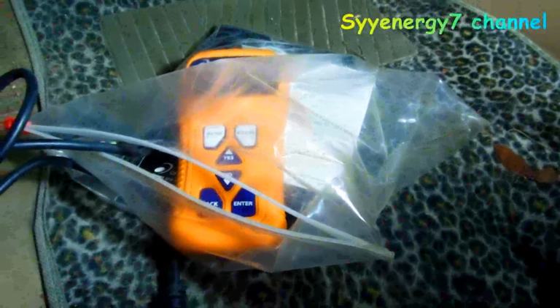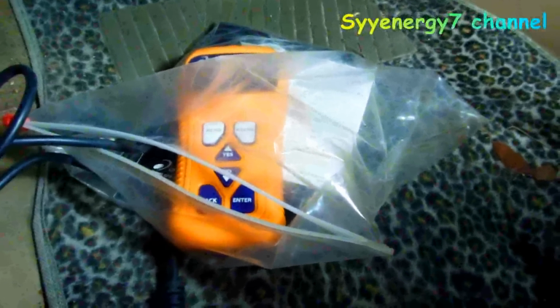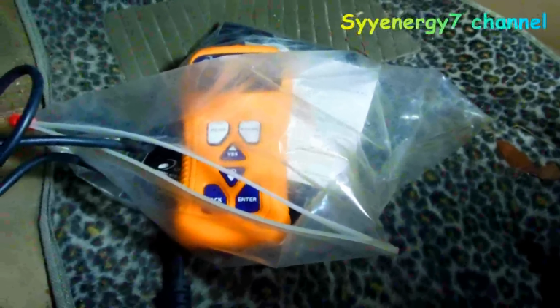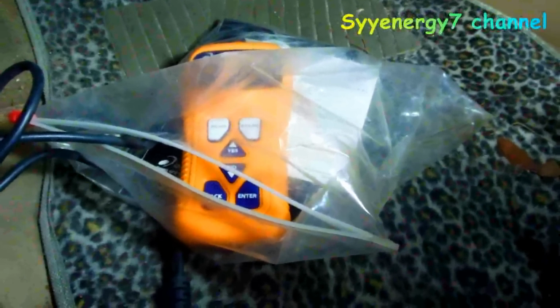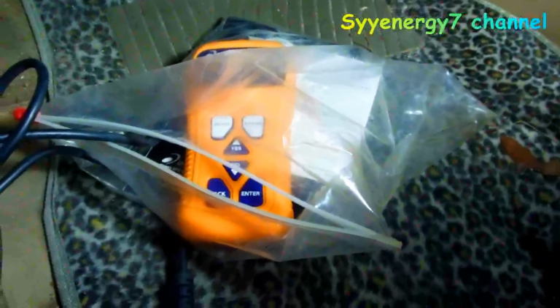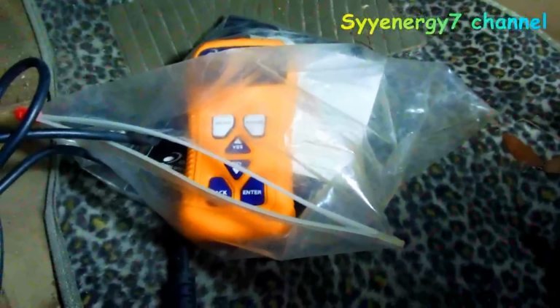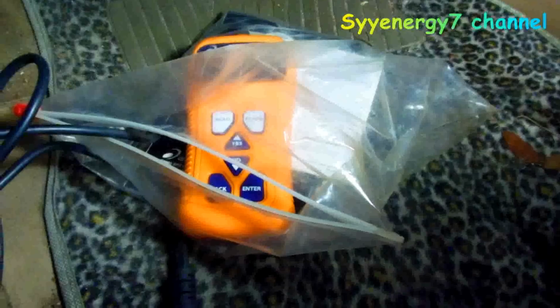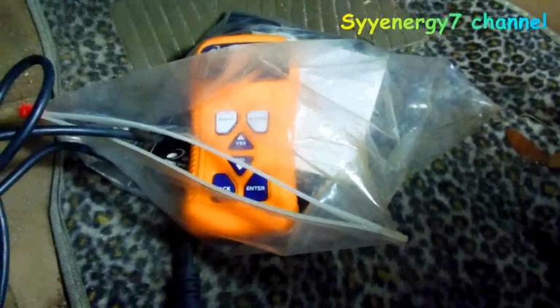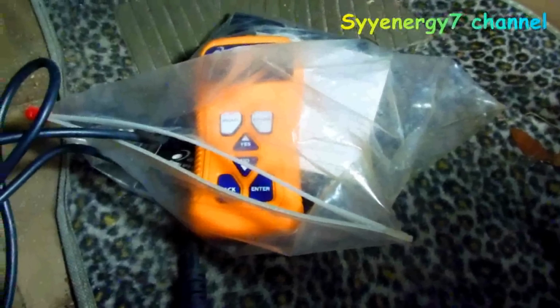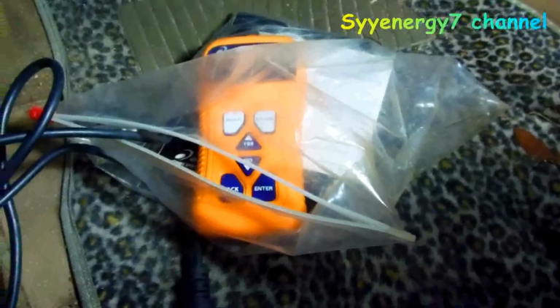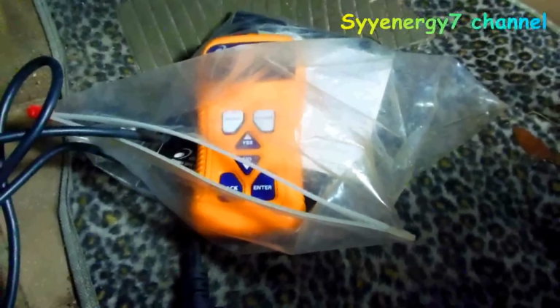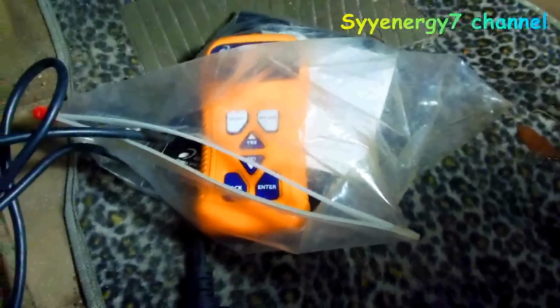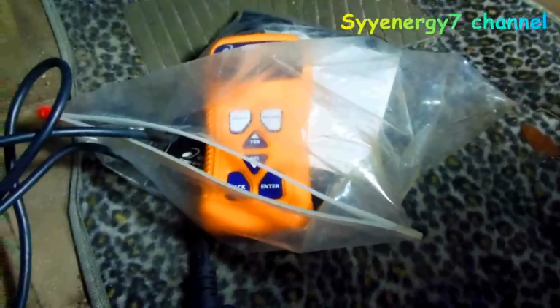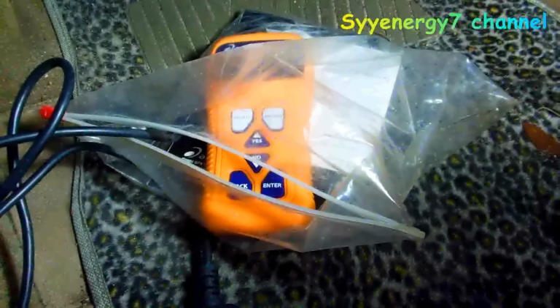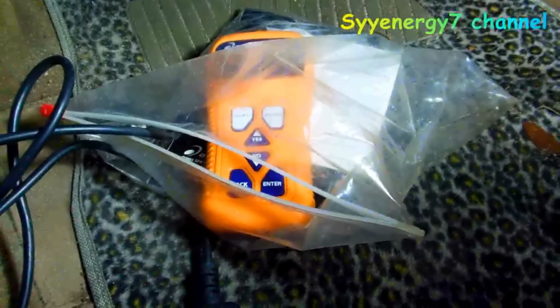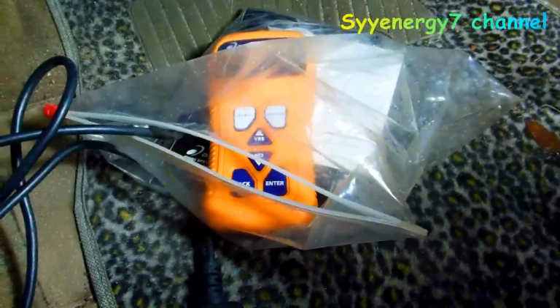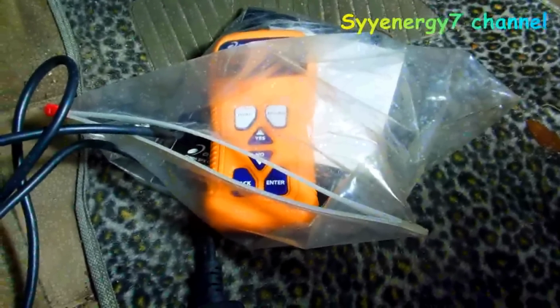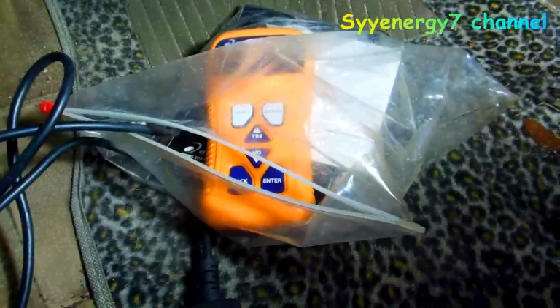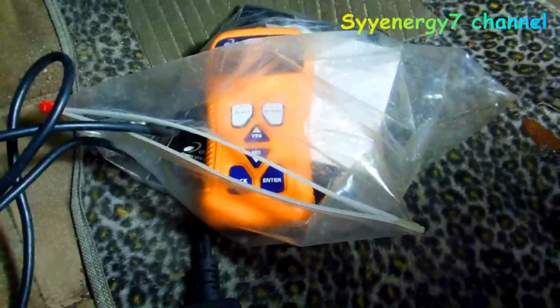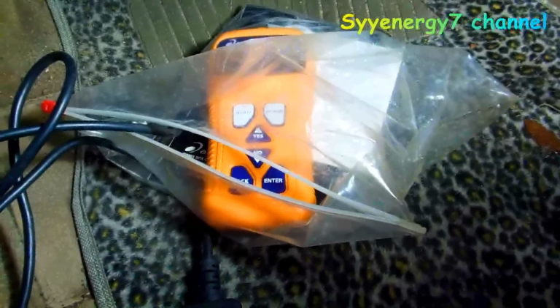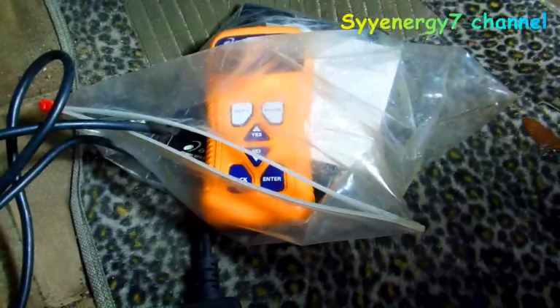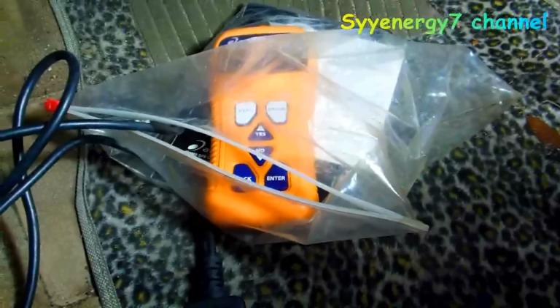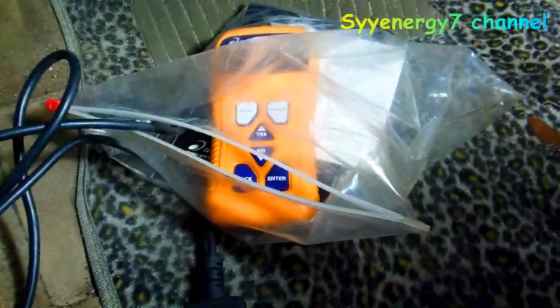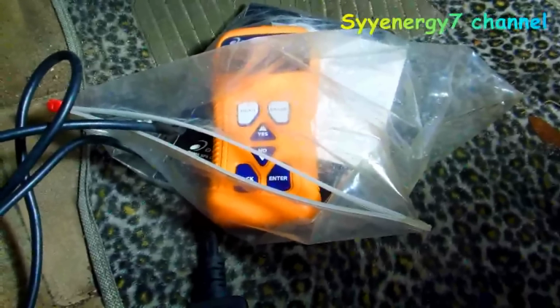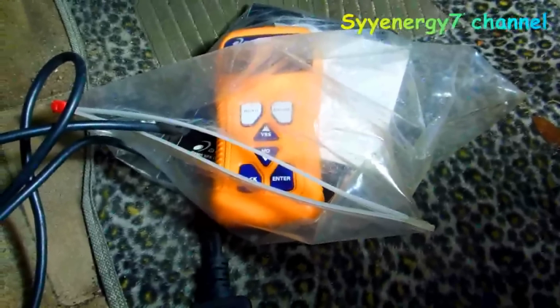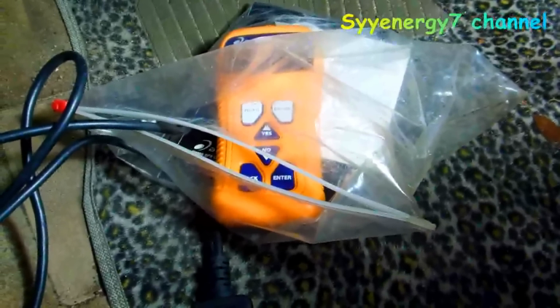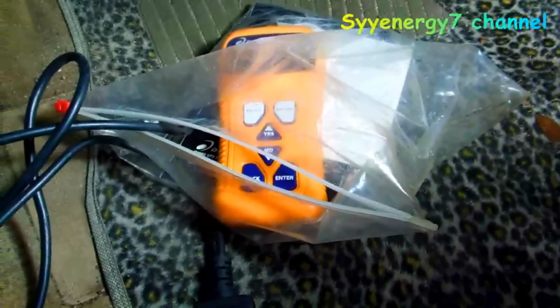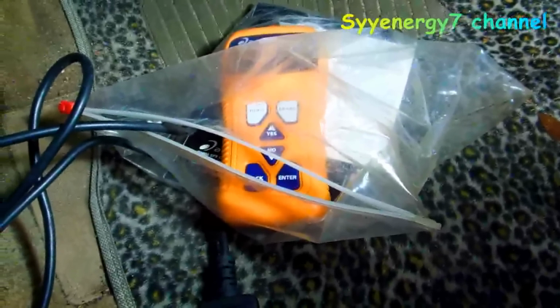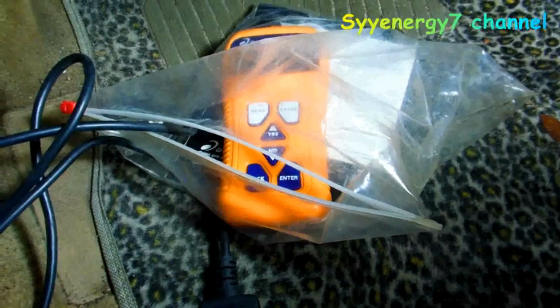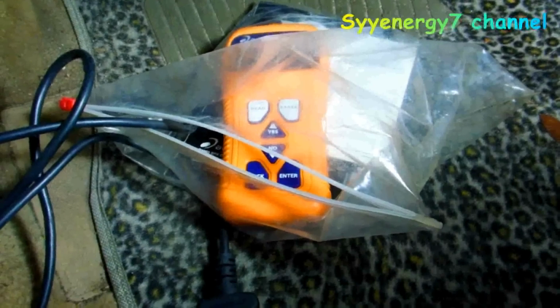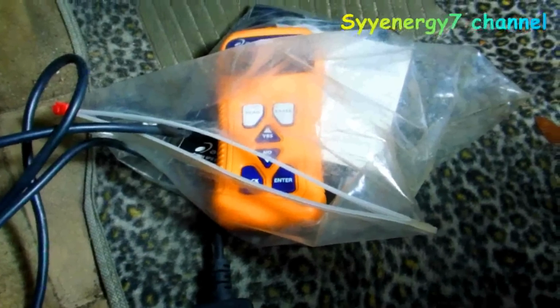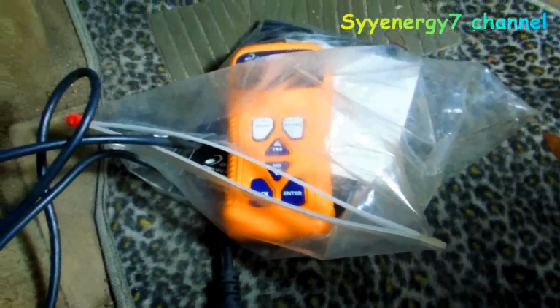Like I said, if you have a code you probably got more than one code. What you want to do is erase the codes, drive it around, and see what code comes back first, because that'll more than likely be the problem.